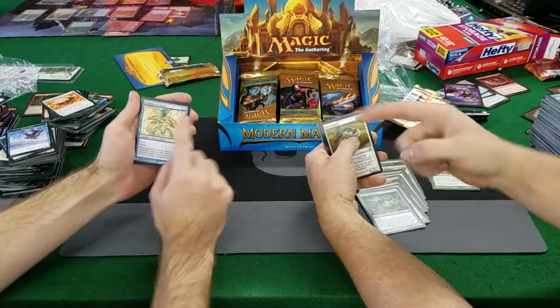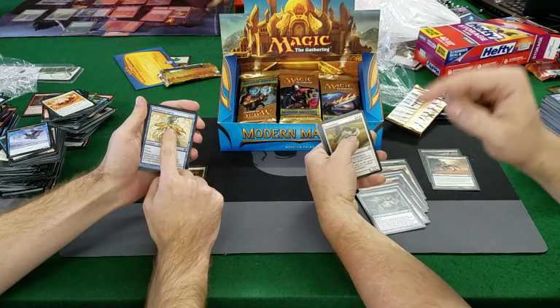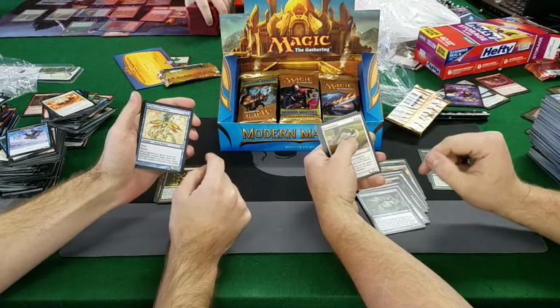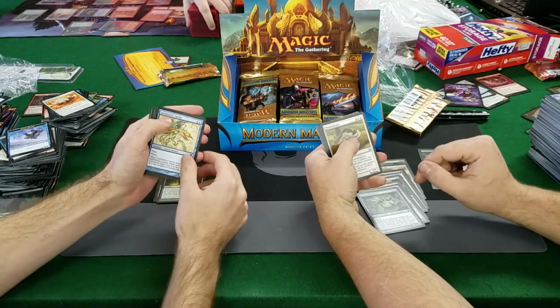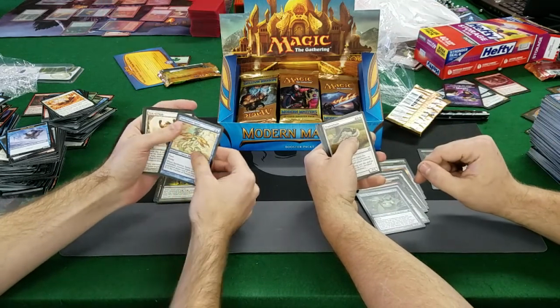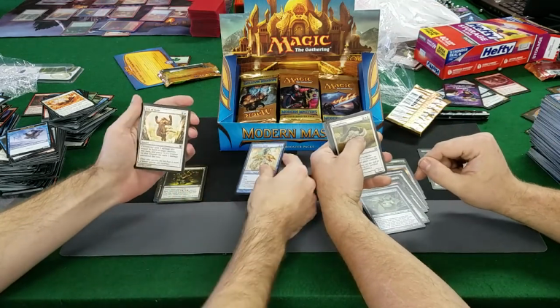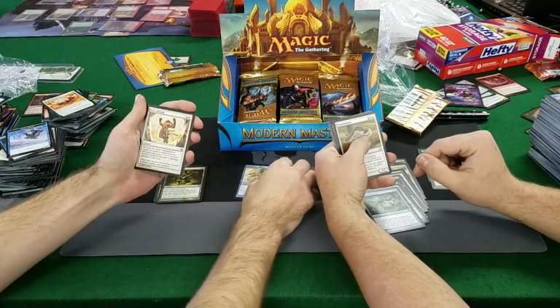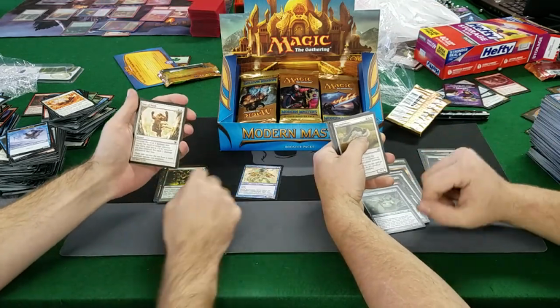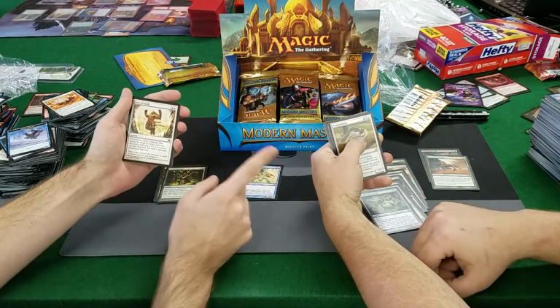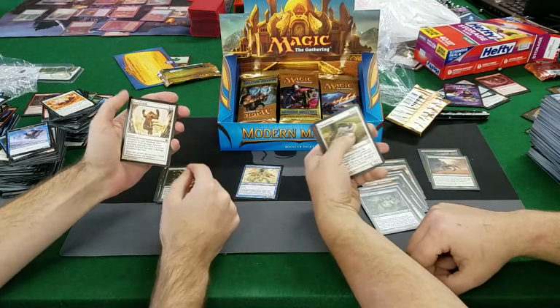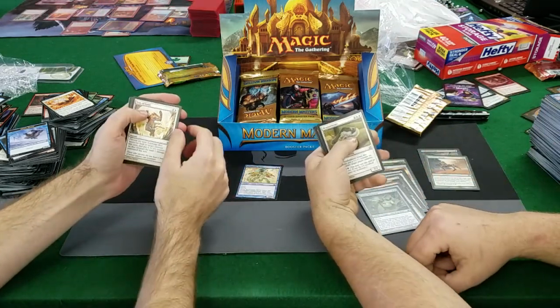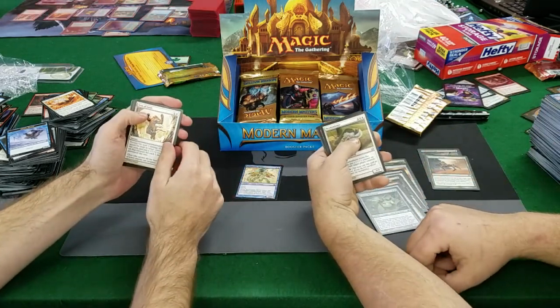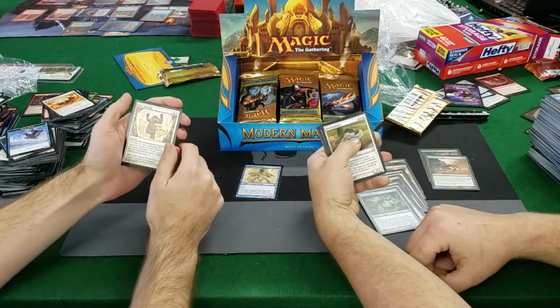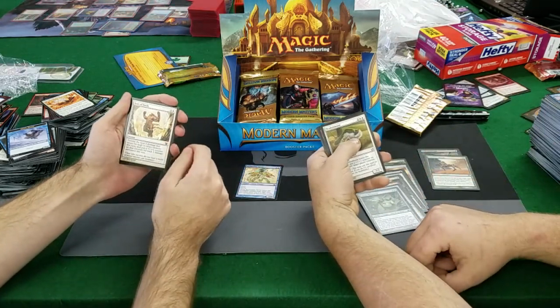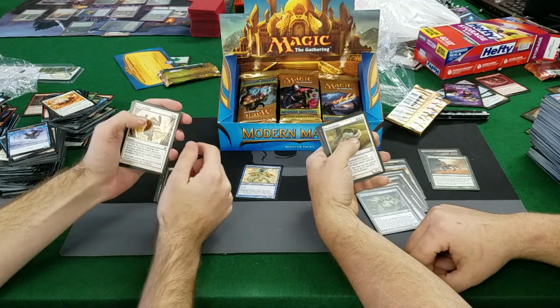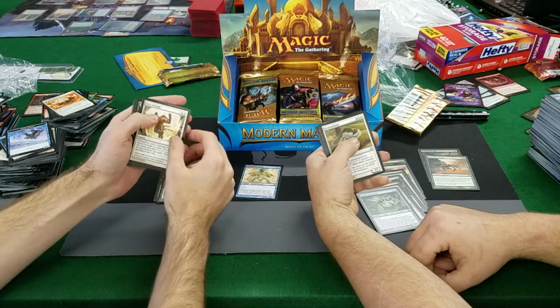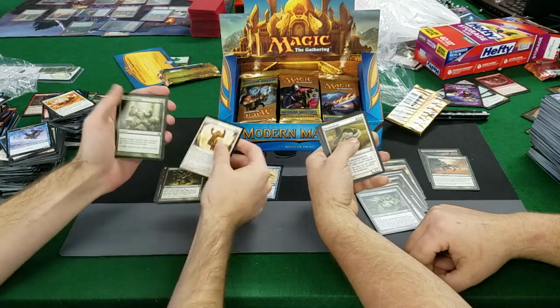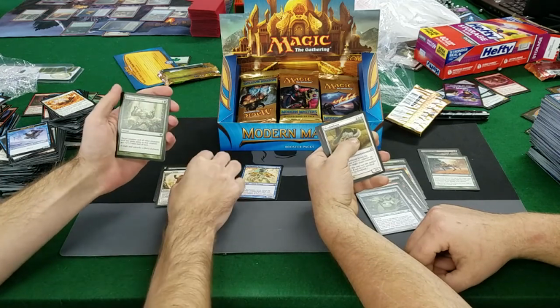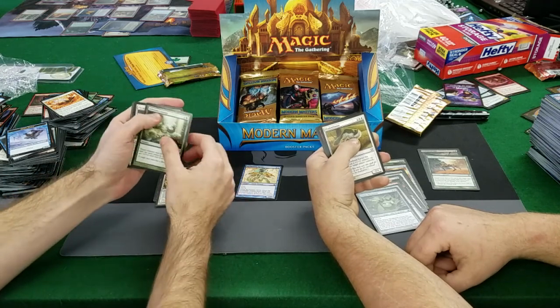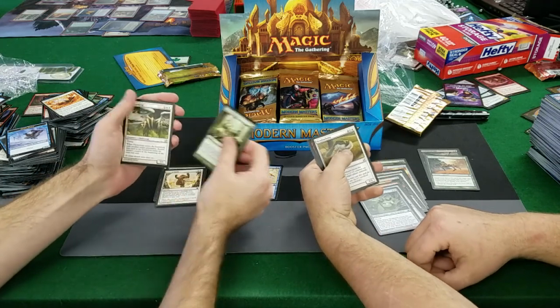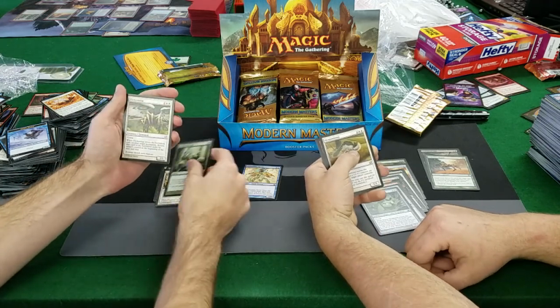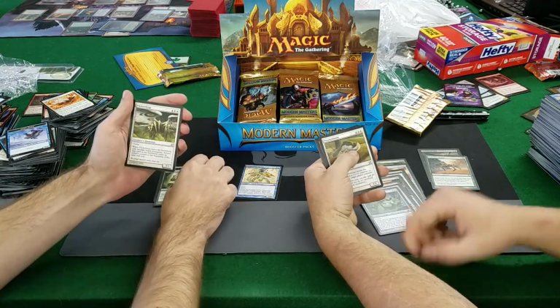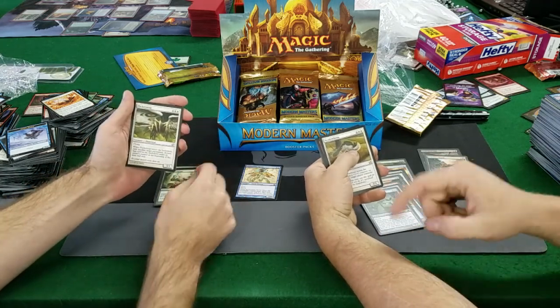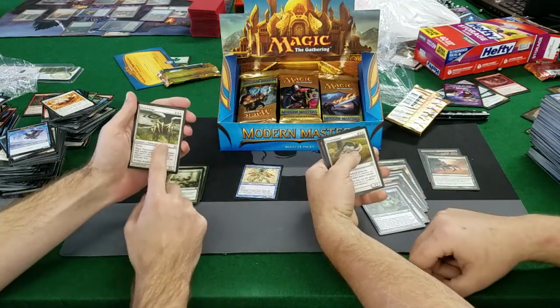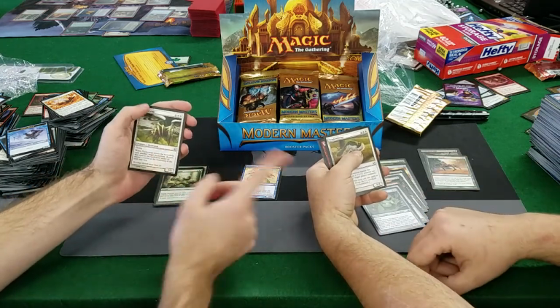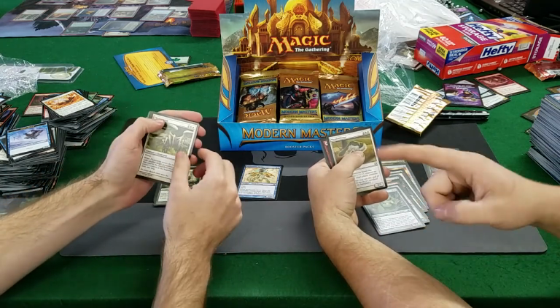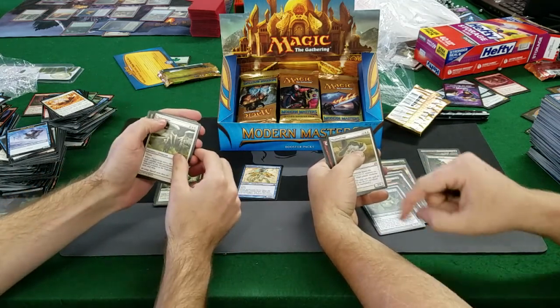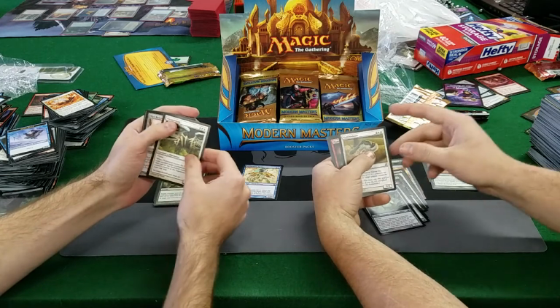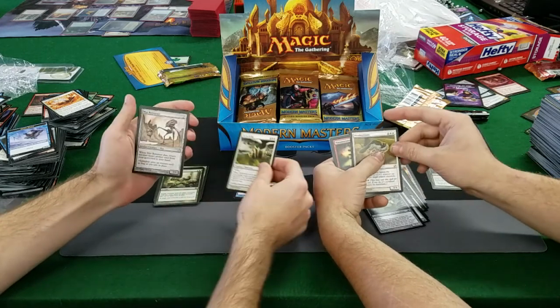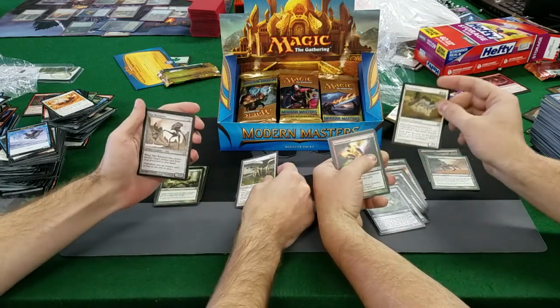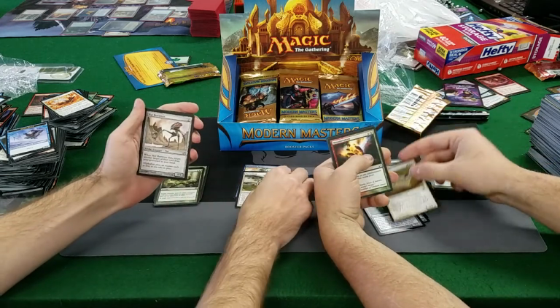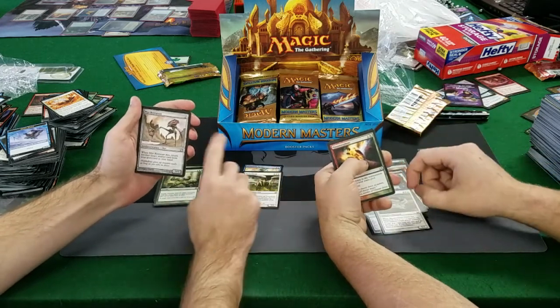Spellstutter Sprite — a dollar. Test of Faith — I meant the uncommons, catch up. Echoing Courage, Flicker Wisp — Flicker Wisp is good, it's coming up to a dollar. Meadow Boon is not, Mirror Retriever.